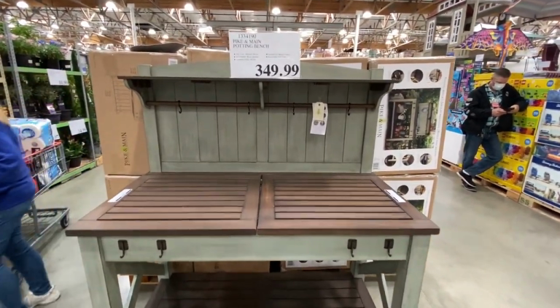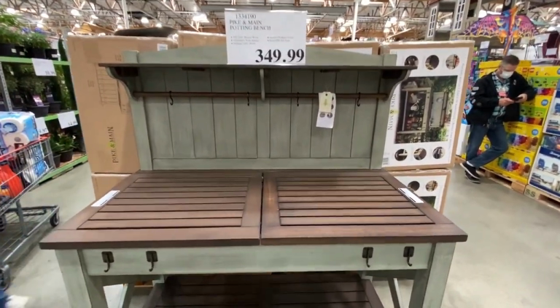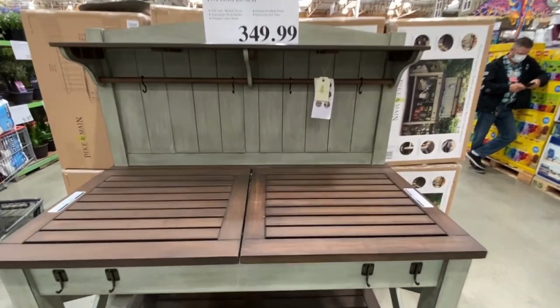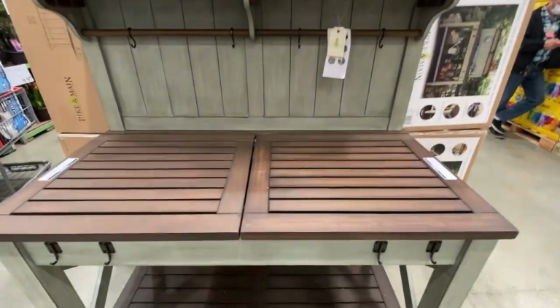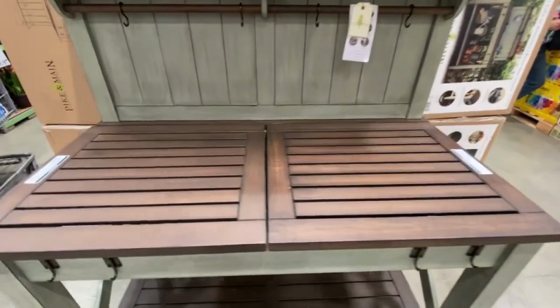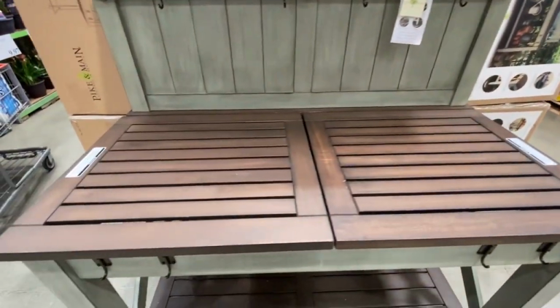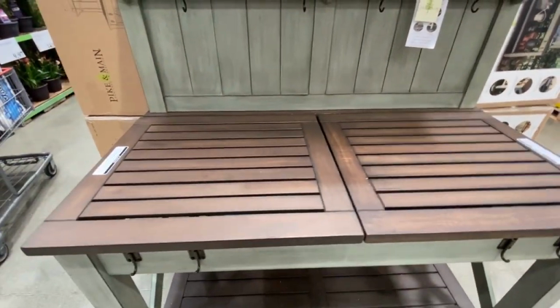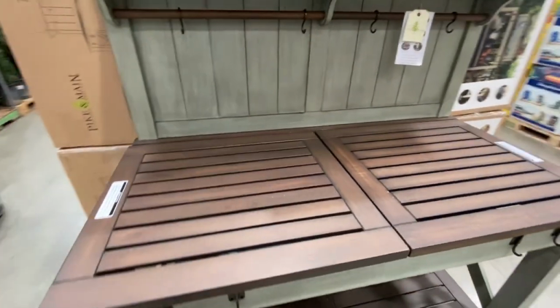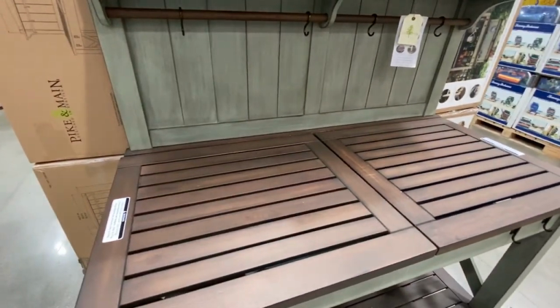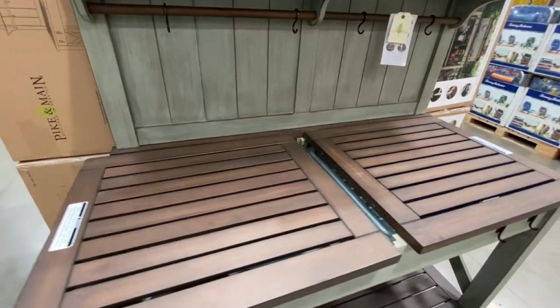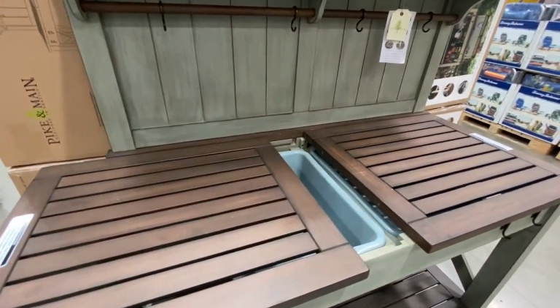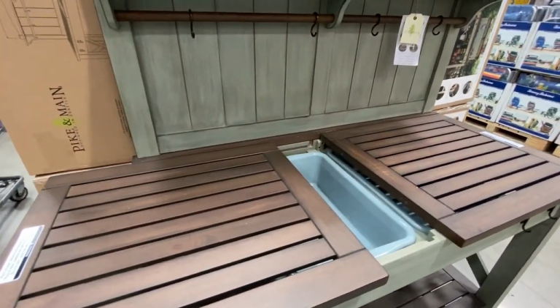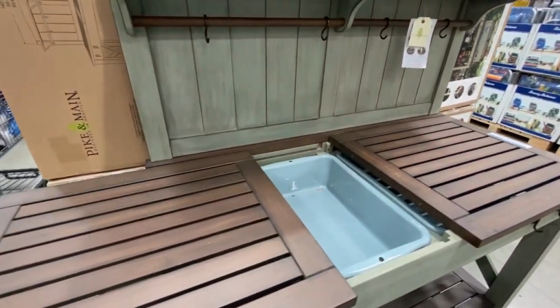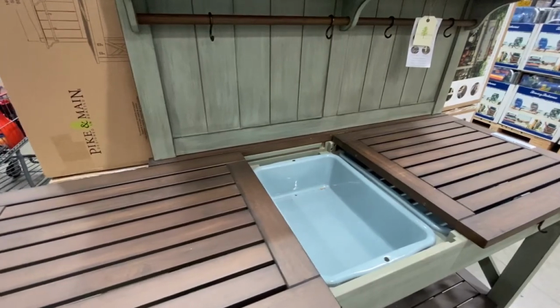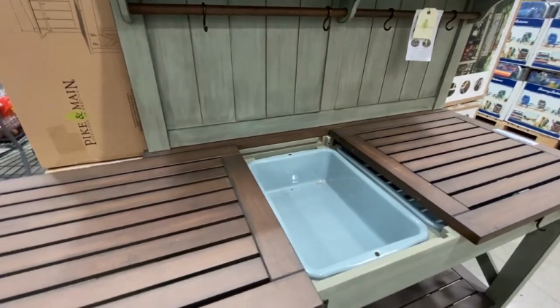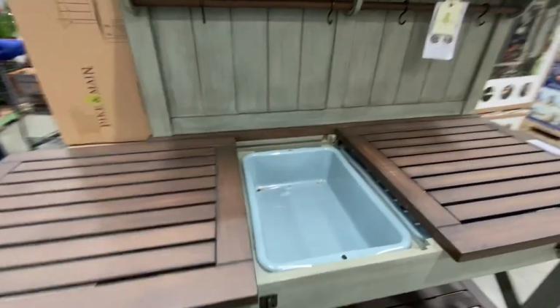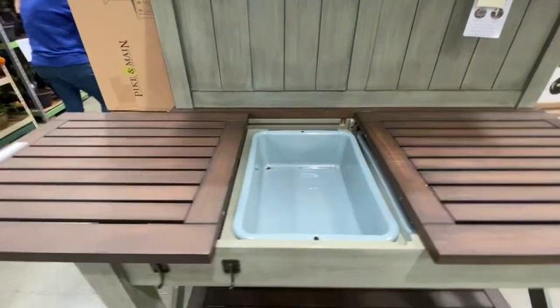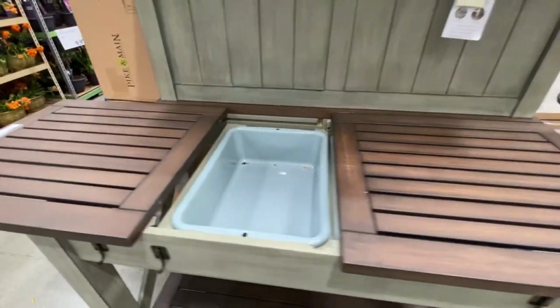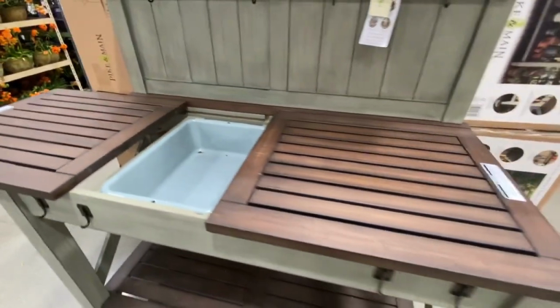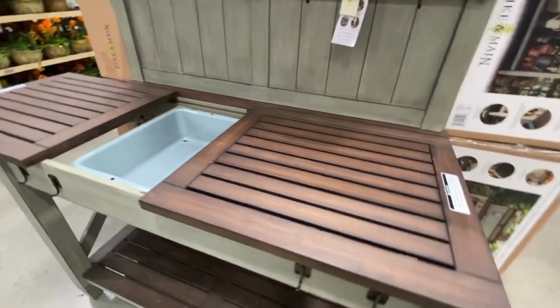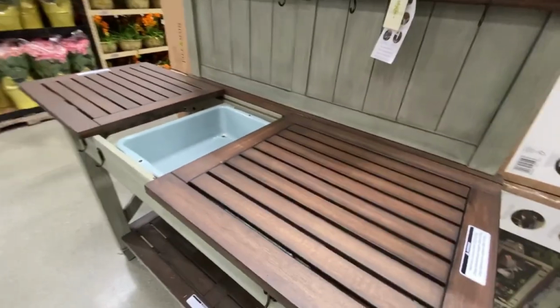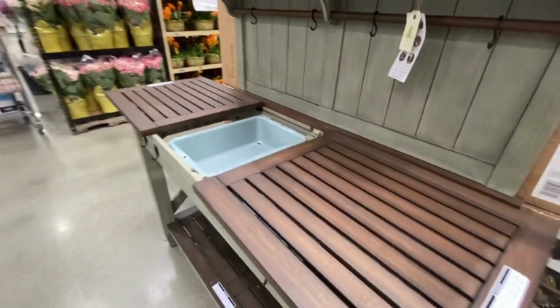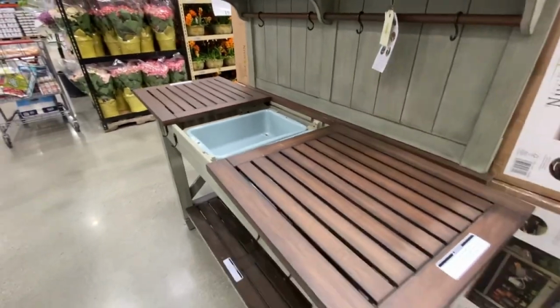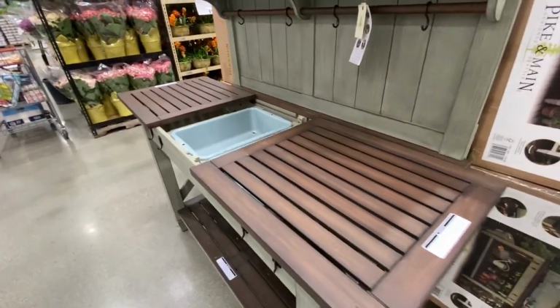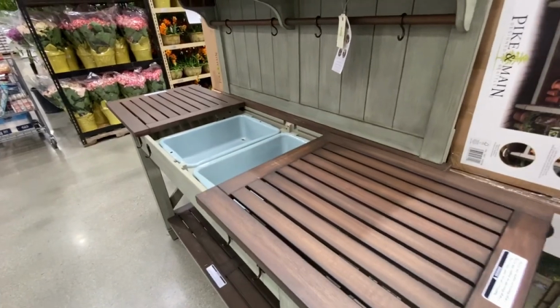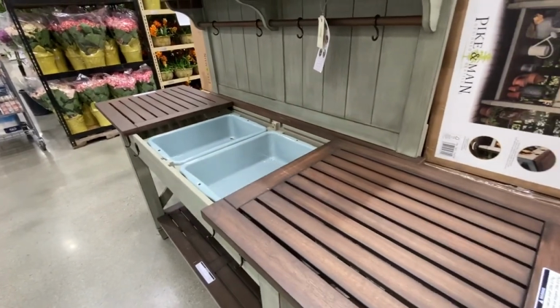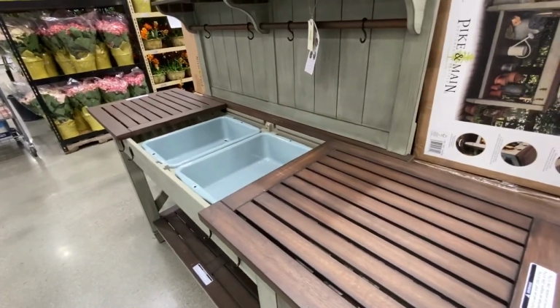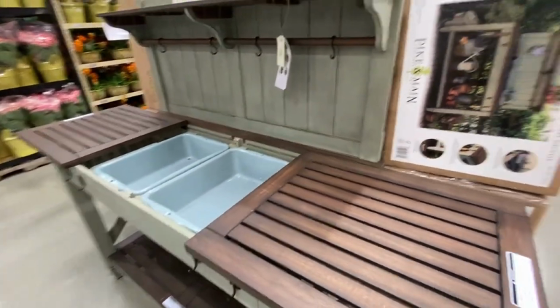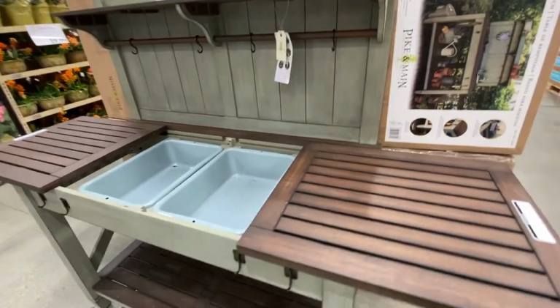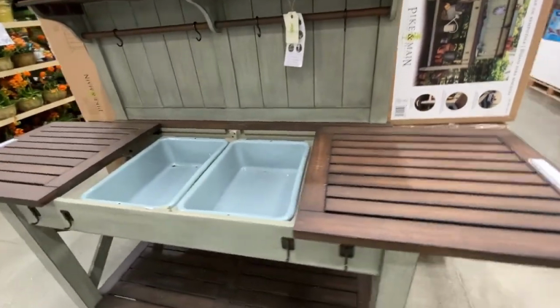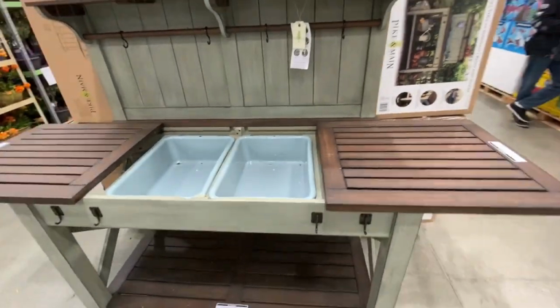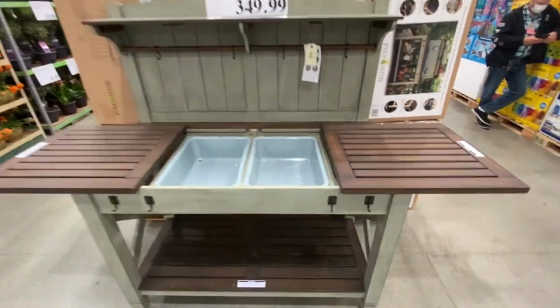I love how everyone is social distancing and wearing their masks in the background — it's definitely quarantine time. I really love these expandable work surfaces. I feel like I'm always running out of room when repotting and this is a great space.